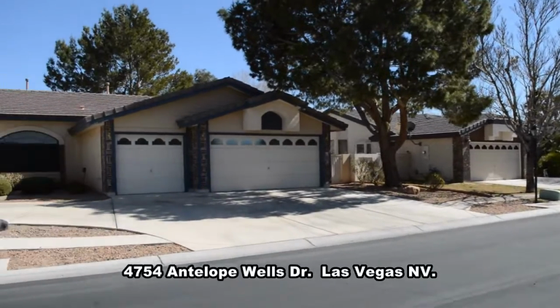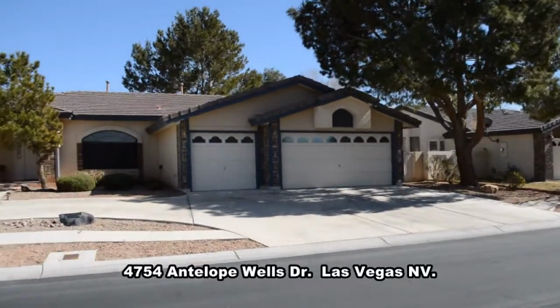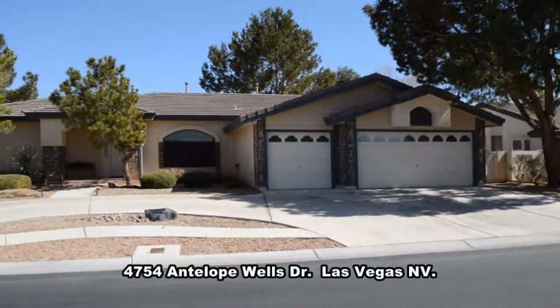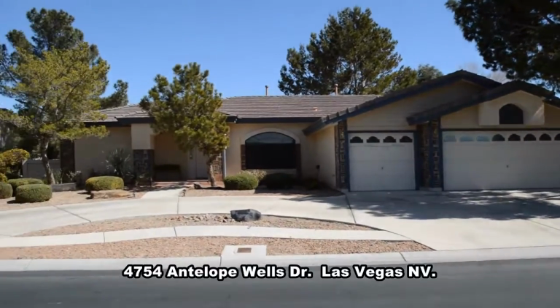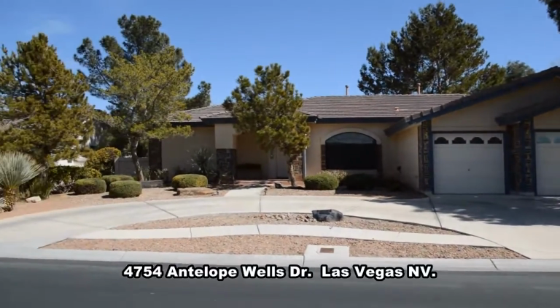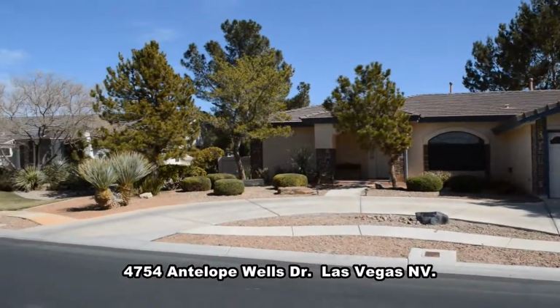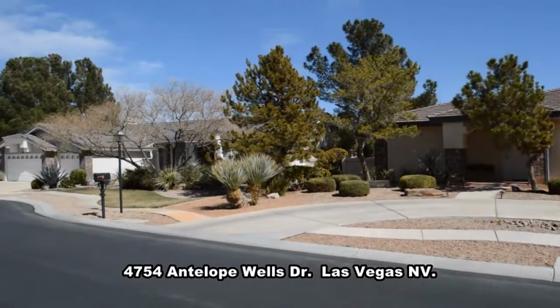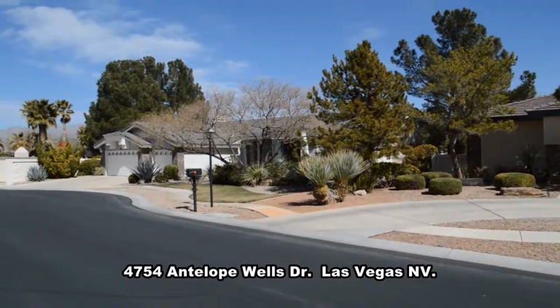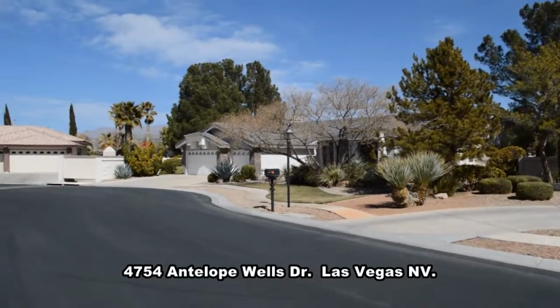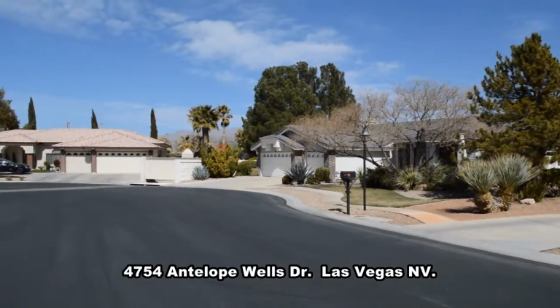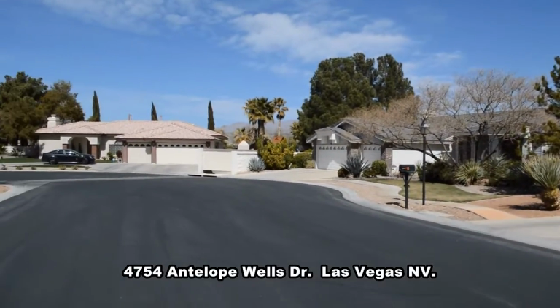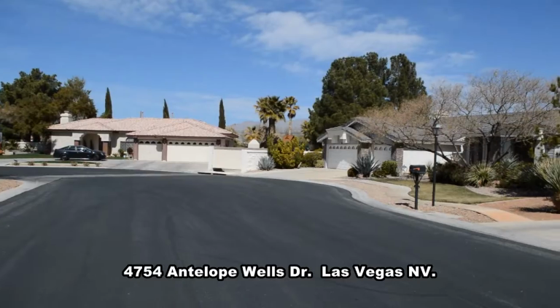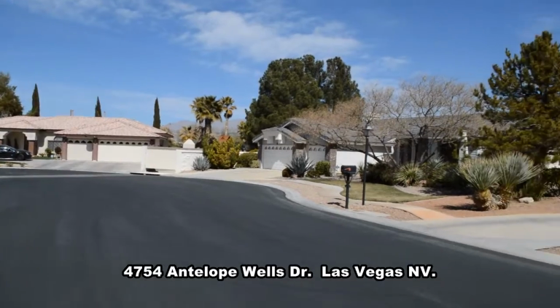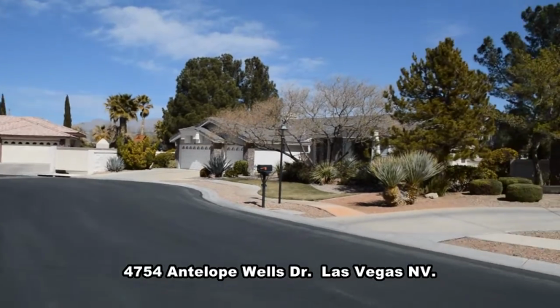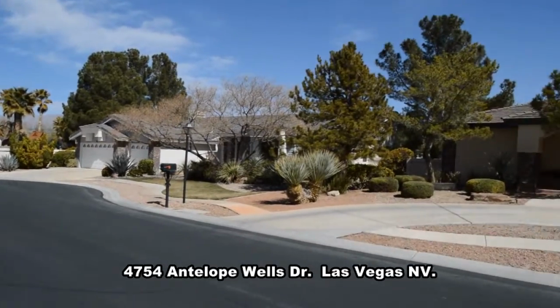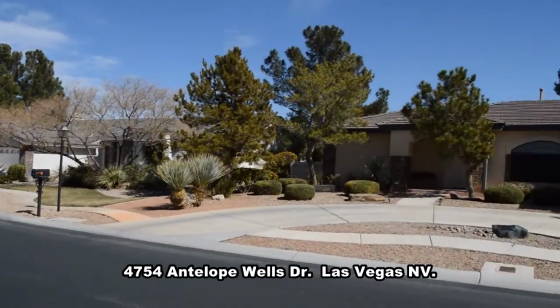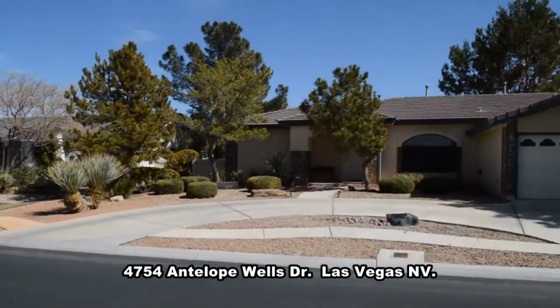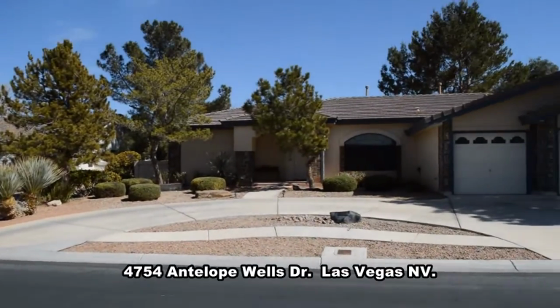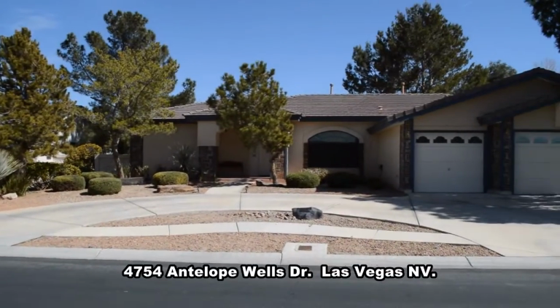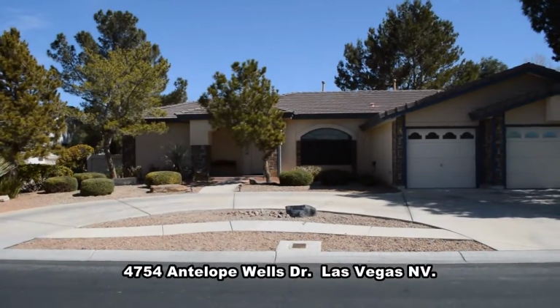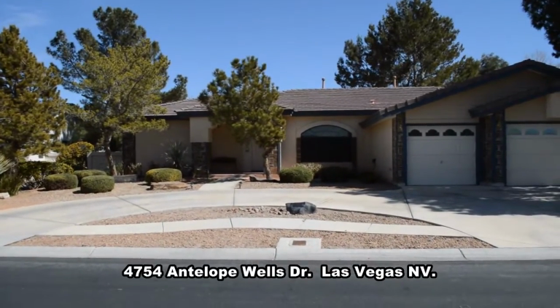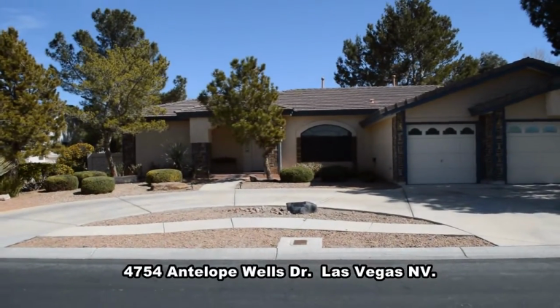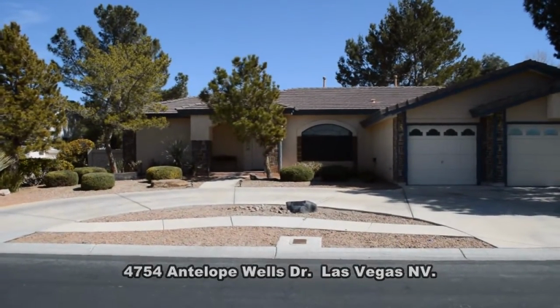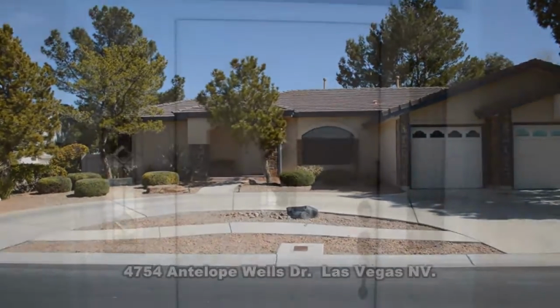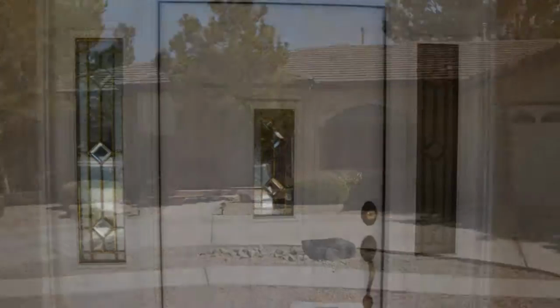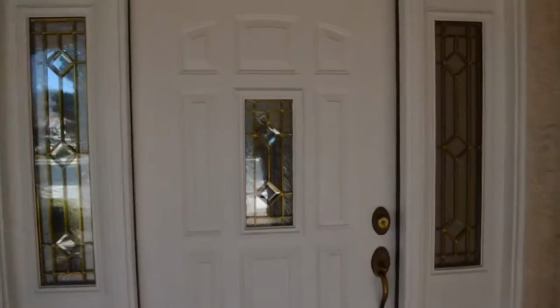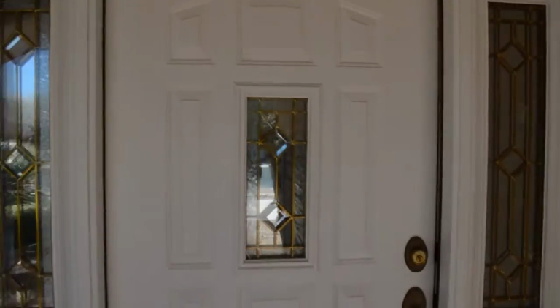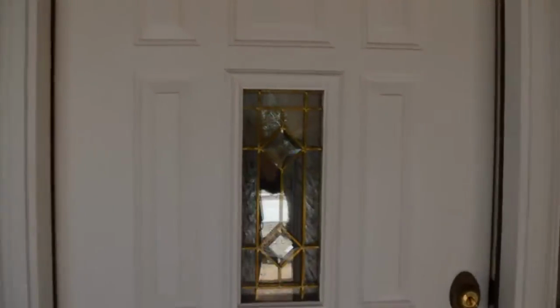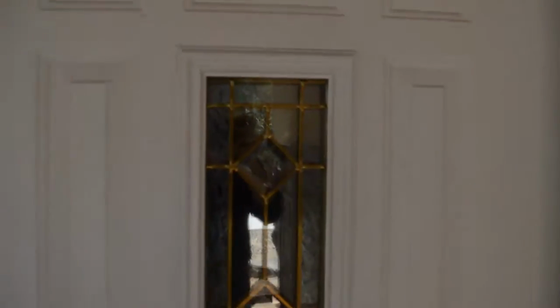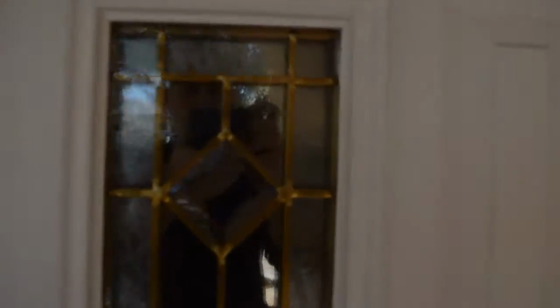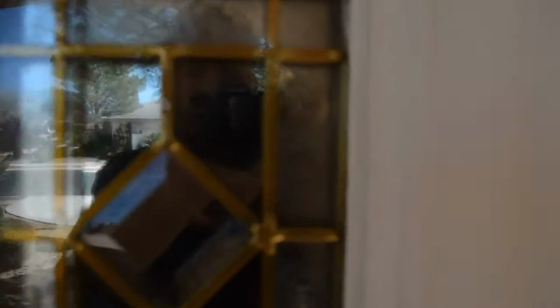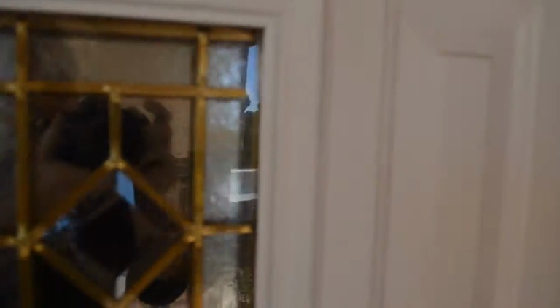This home is located in the northwest part of the valley with easy access to US-95 nearby. The home features a formal living and dining room, open kitchen and family room, and a large landscaped yard.